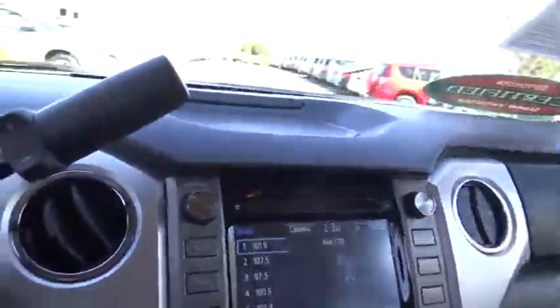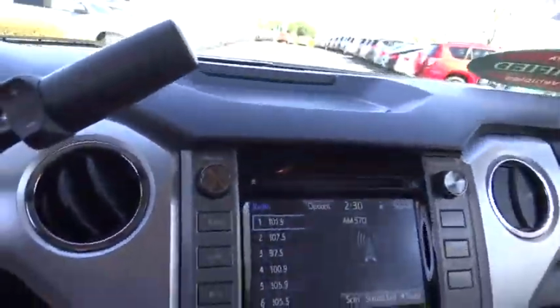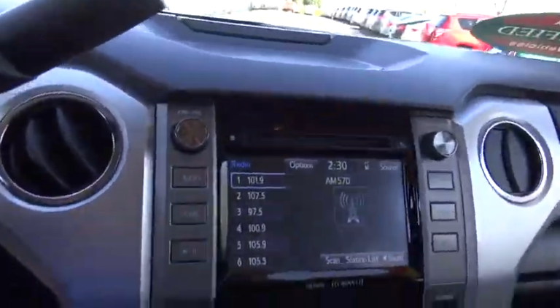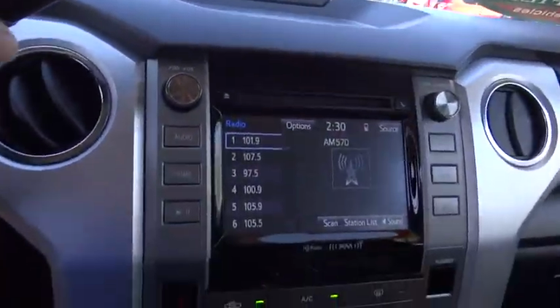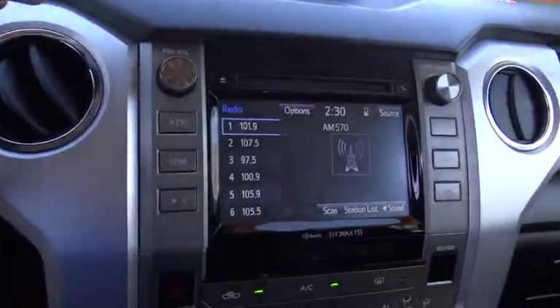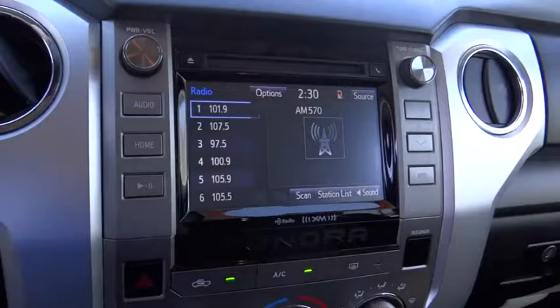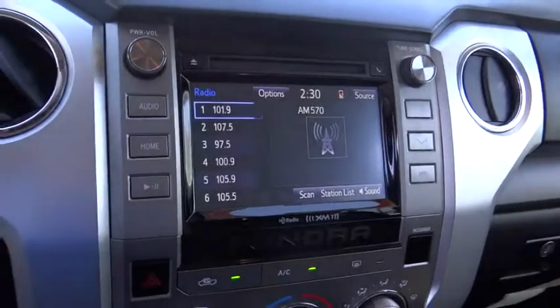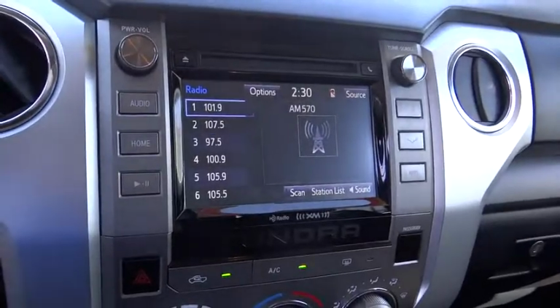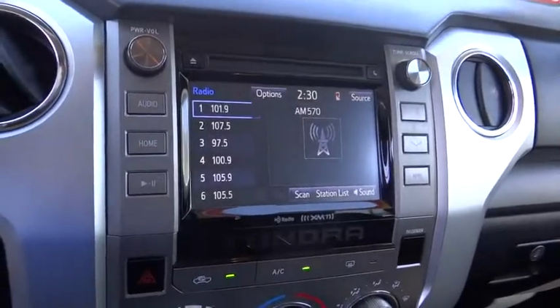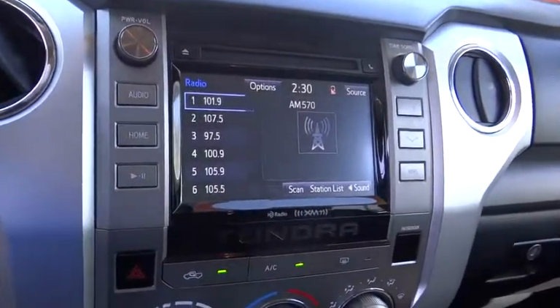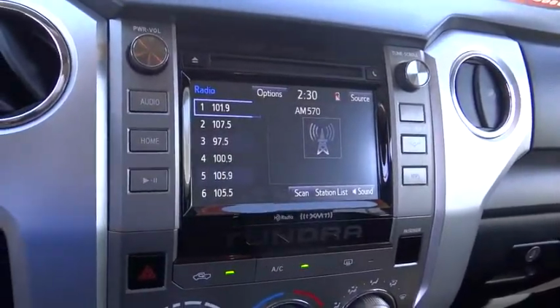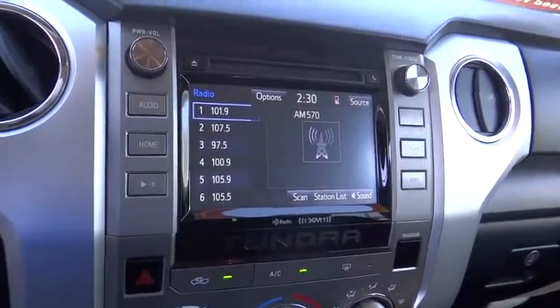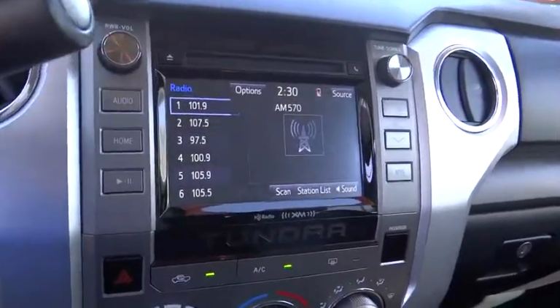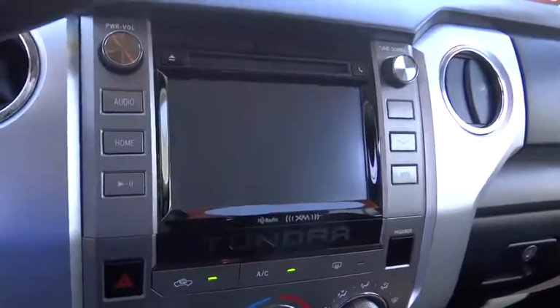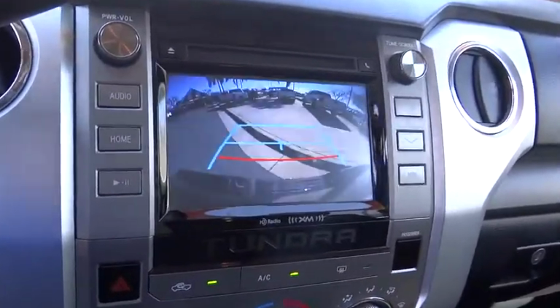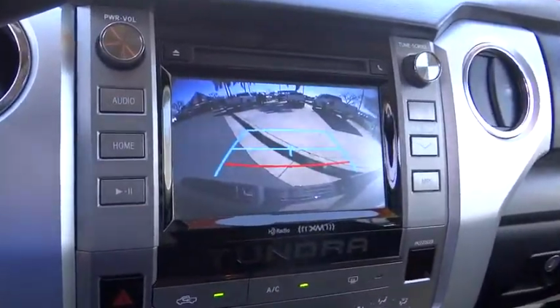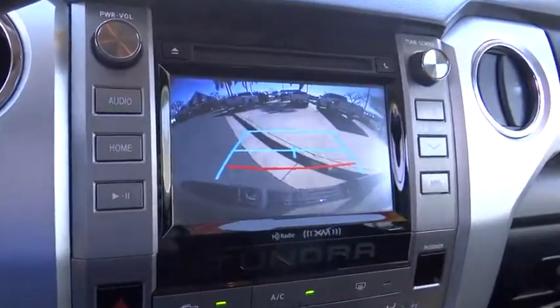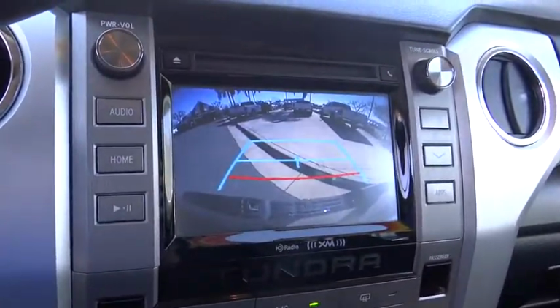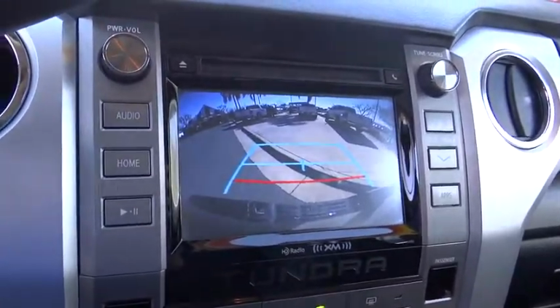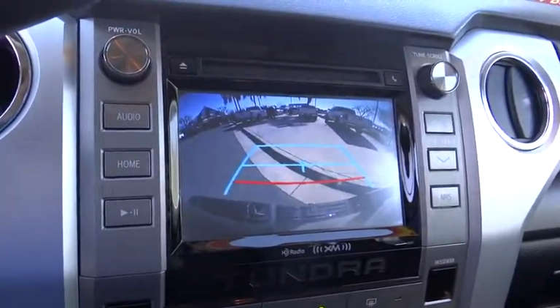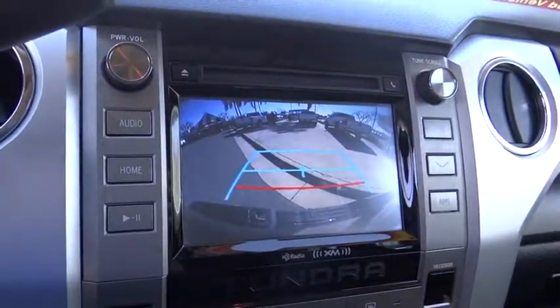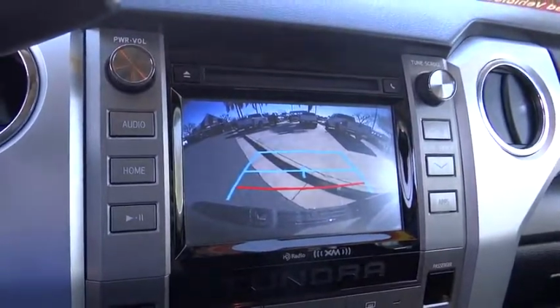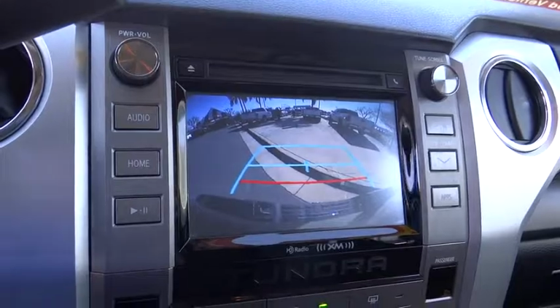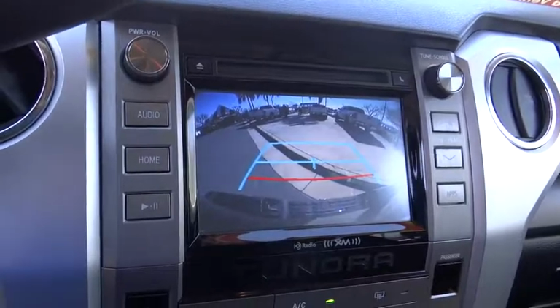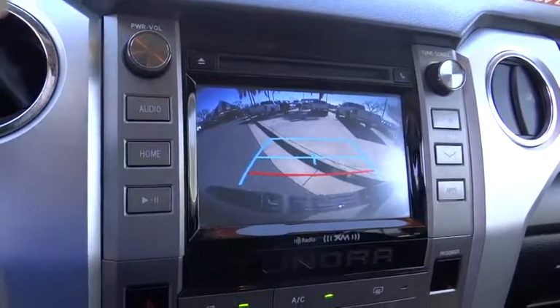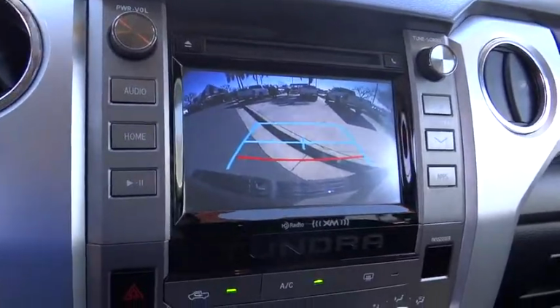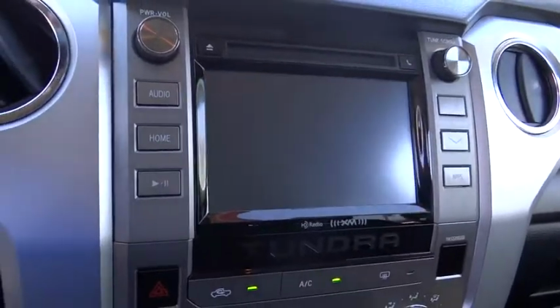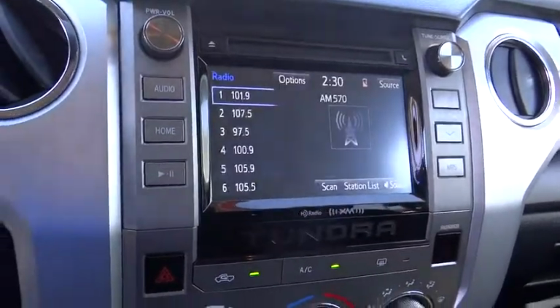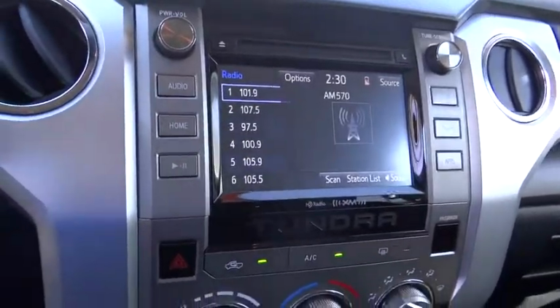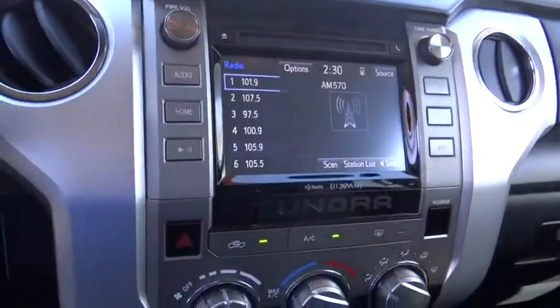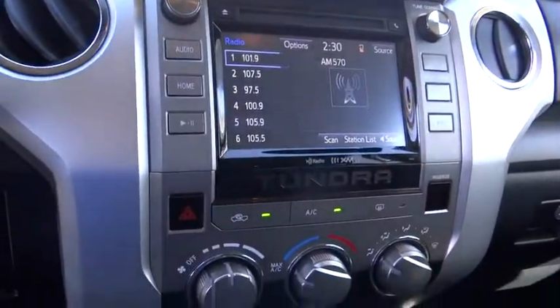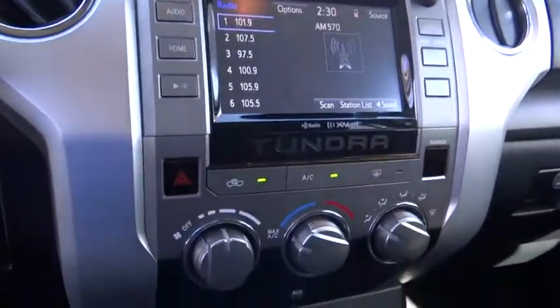CD player, tachometer, remote keyless entry, overhead console, Sirius satellite radio, panic alarm, brake assist, driver vanity mirror, tilt steering wheel.